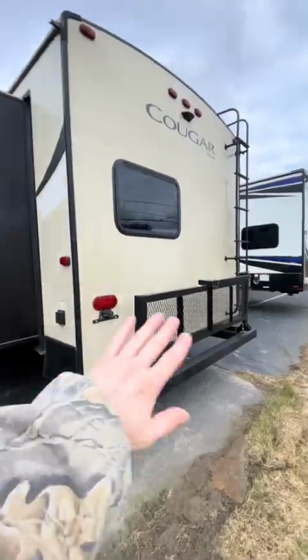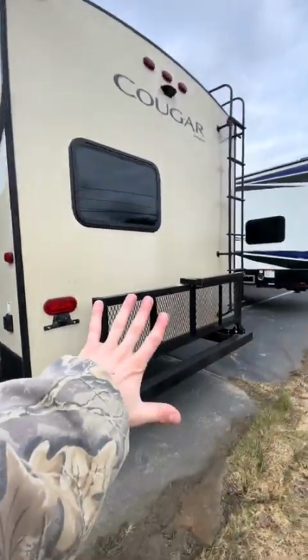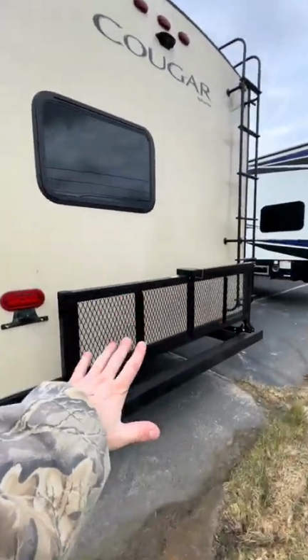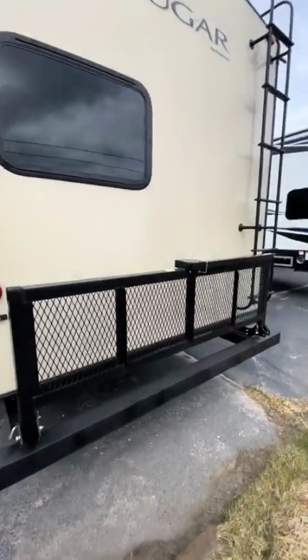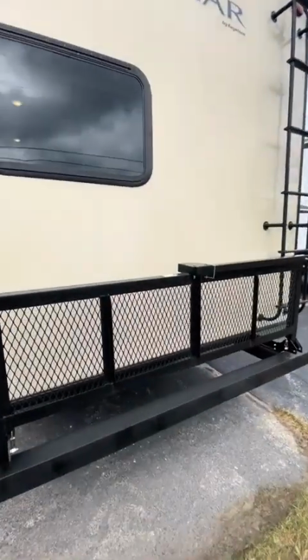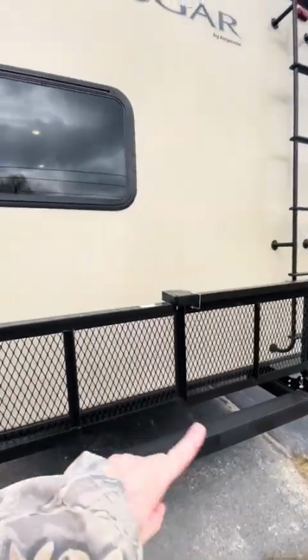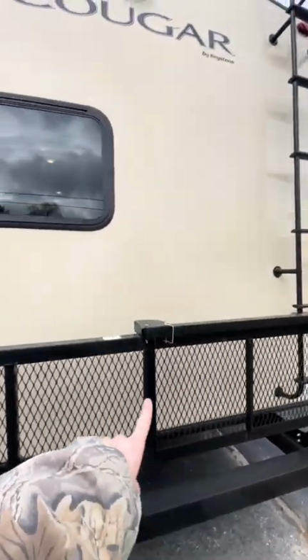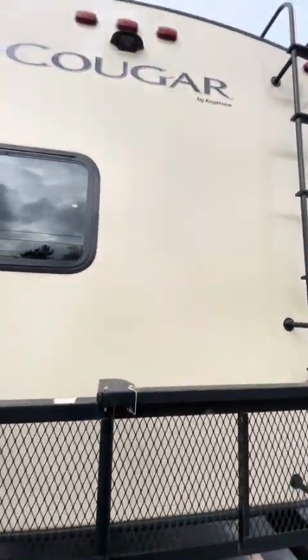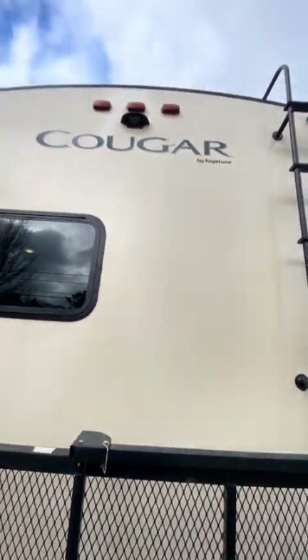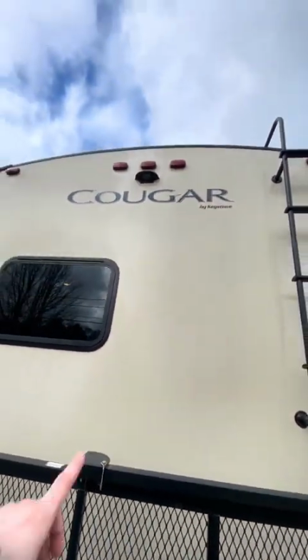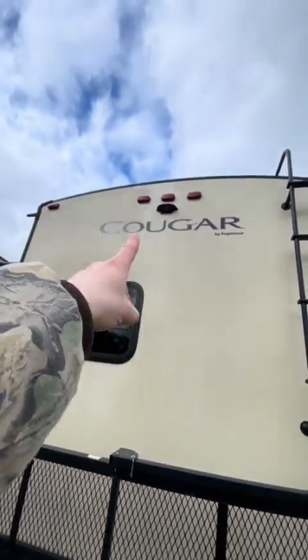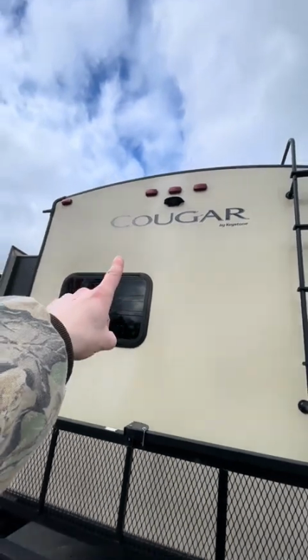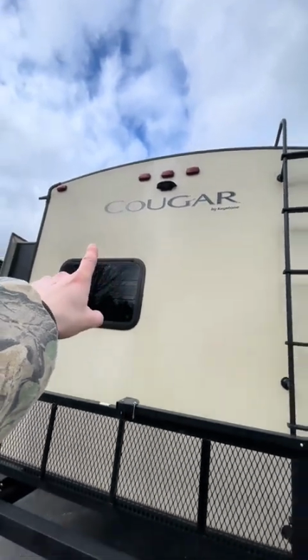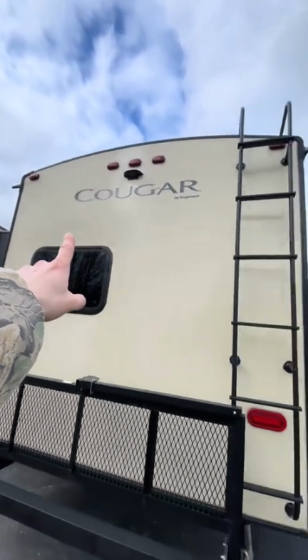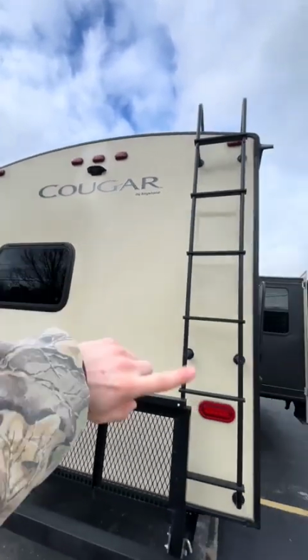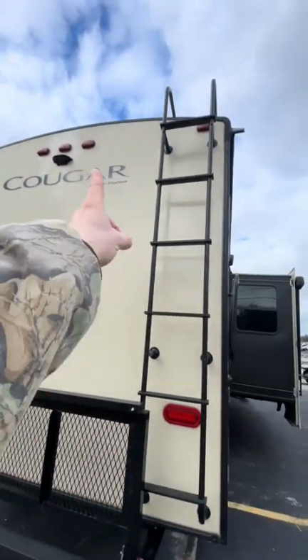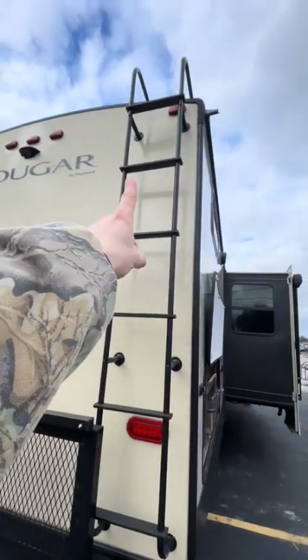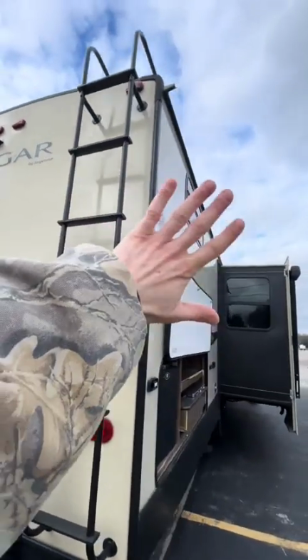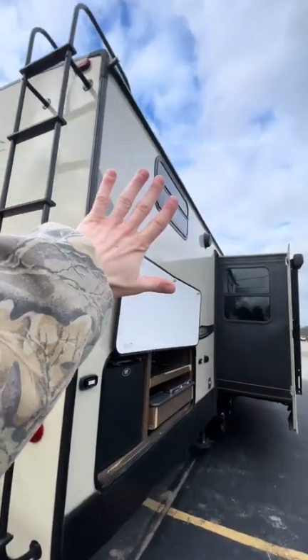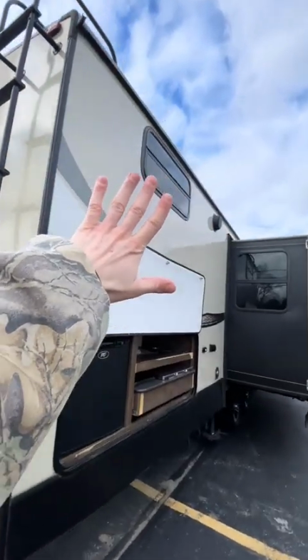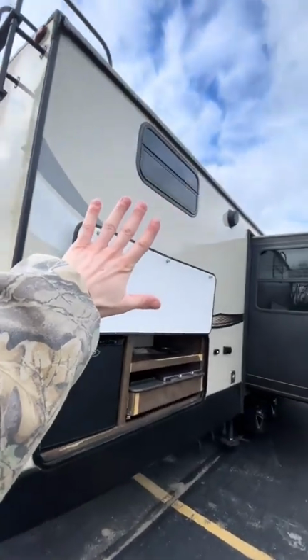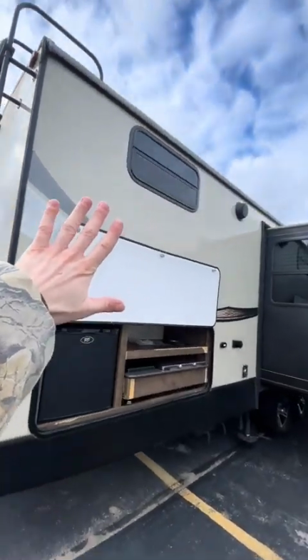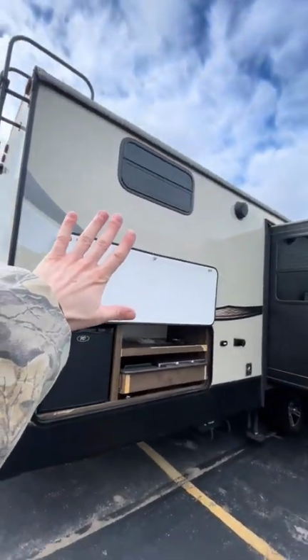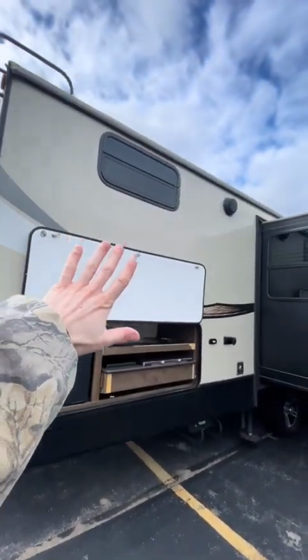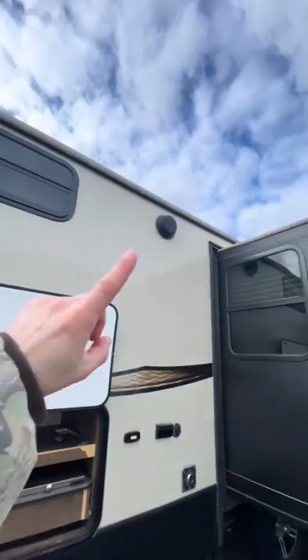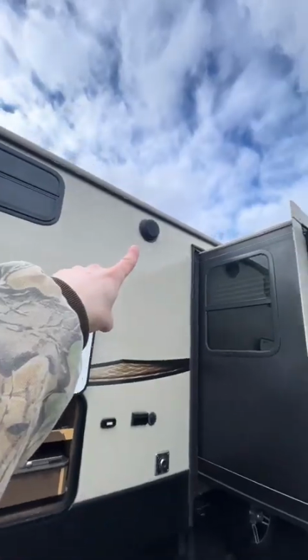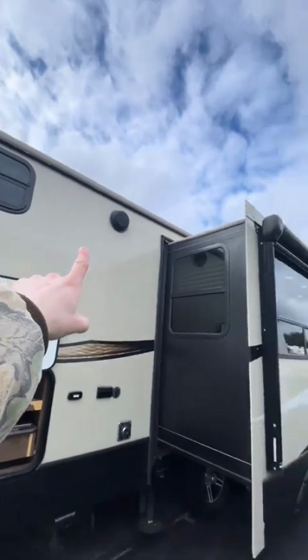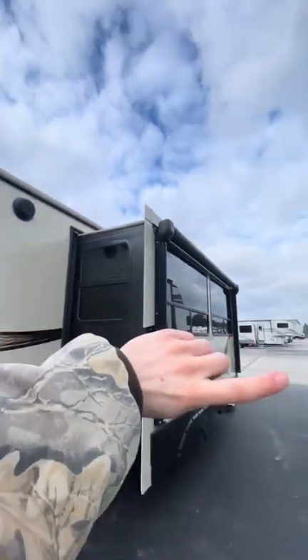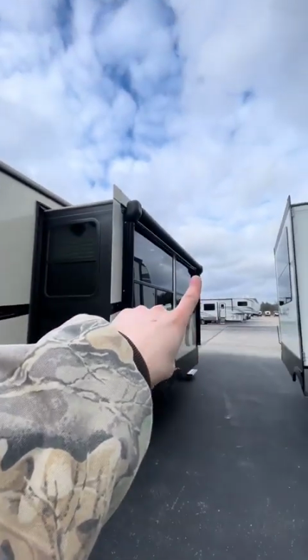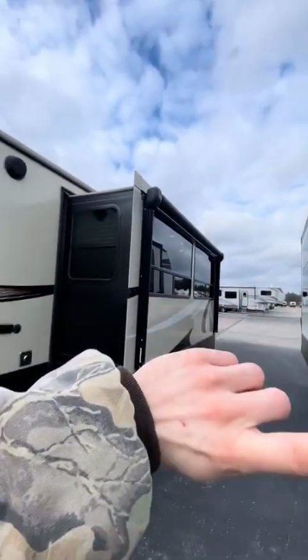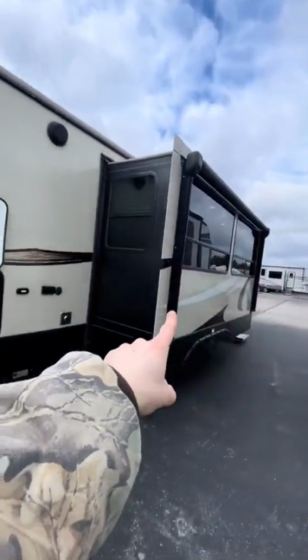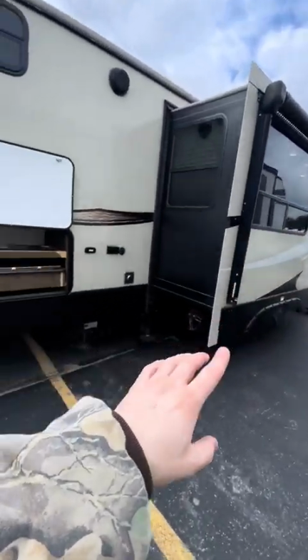Big old rack here in the back if we got some extra goodies we want to bring along. Mount for a backup camera up top and then a ladder to our roof so we can check our solar and our caulk job. Speaker up there and we got another one on the other side of this slide out.